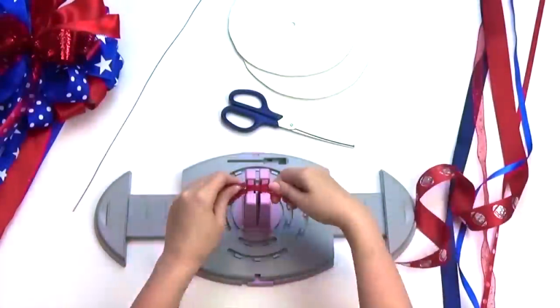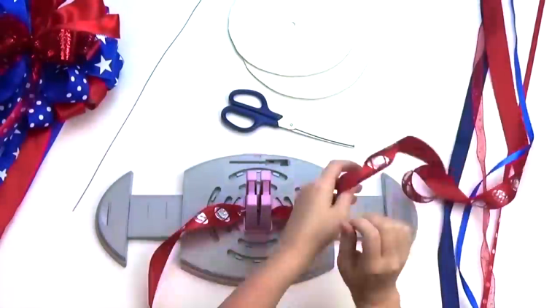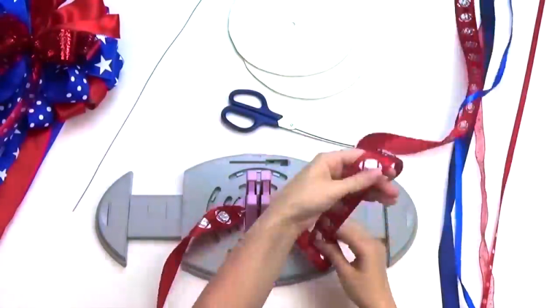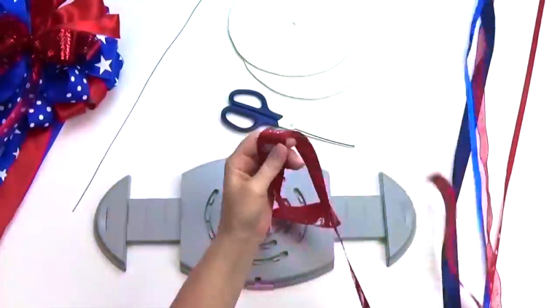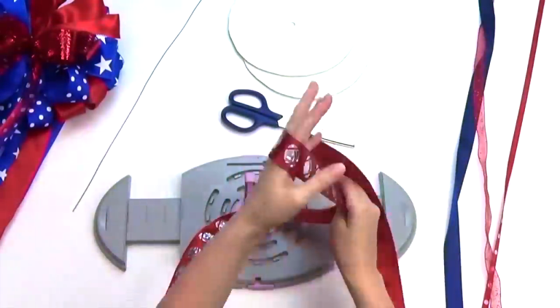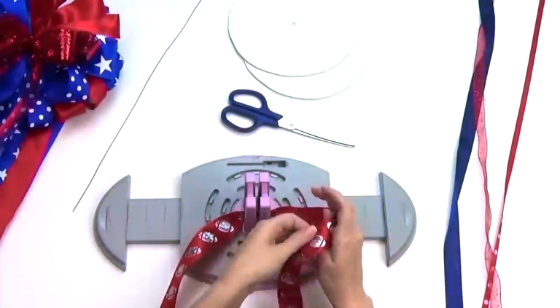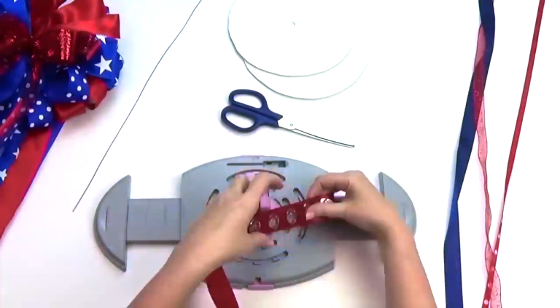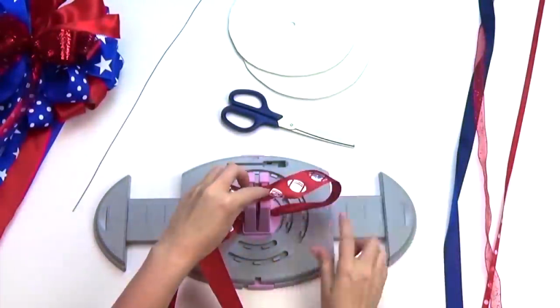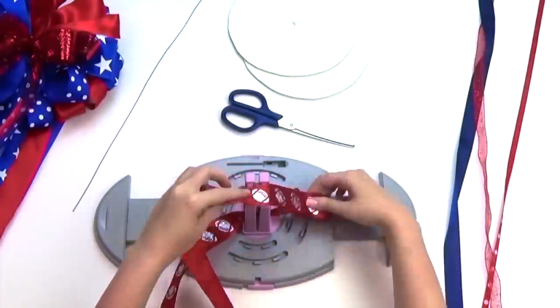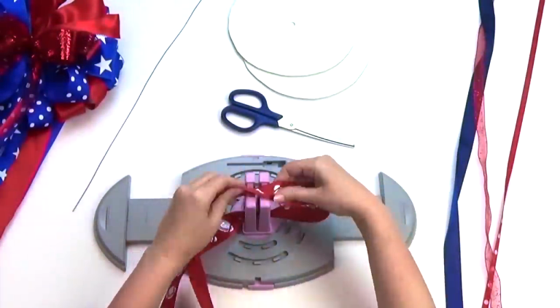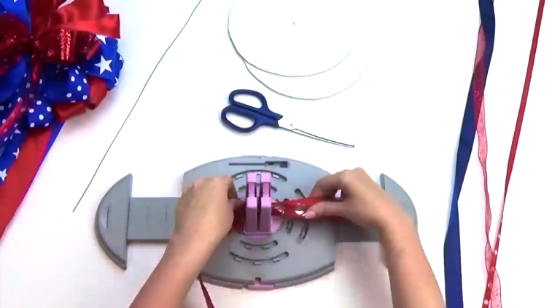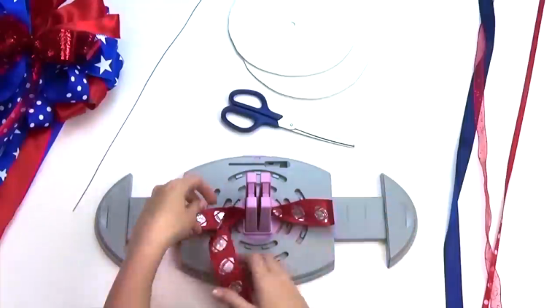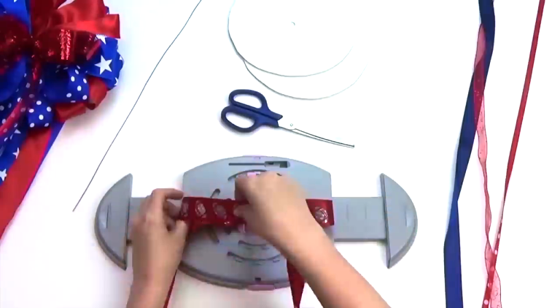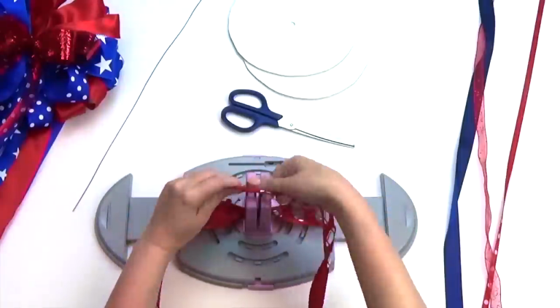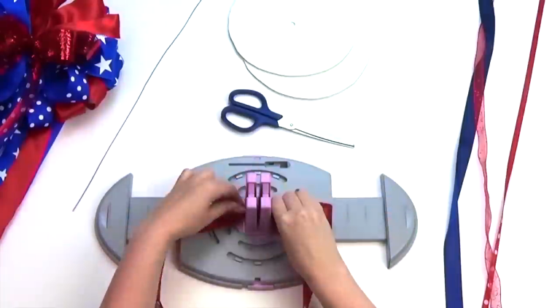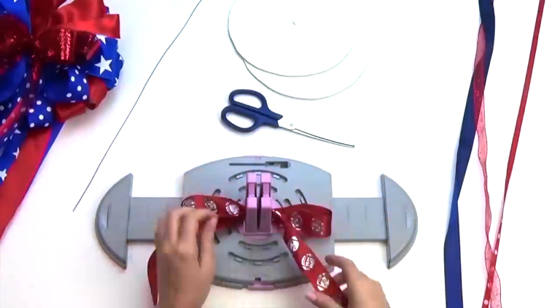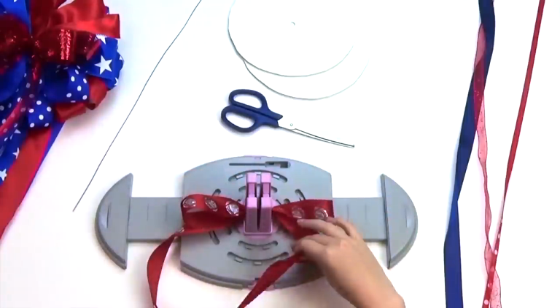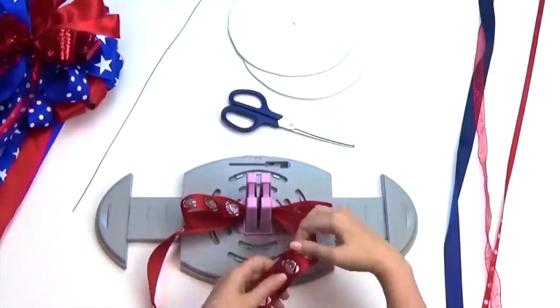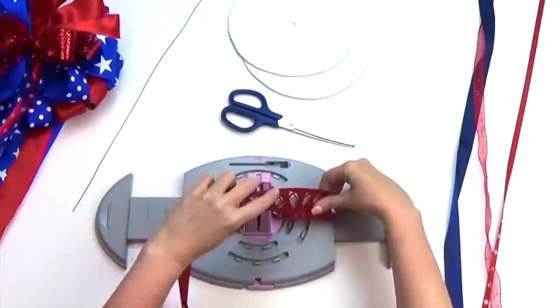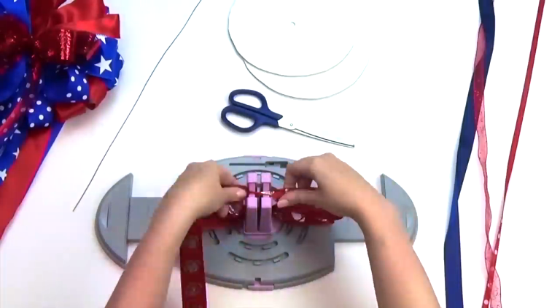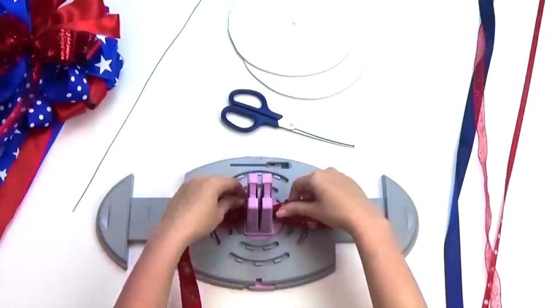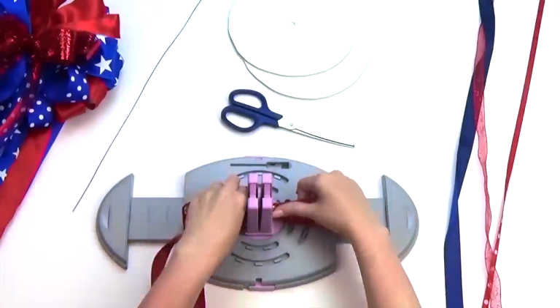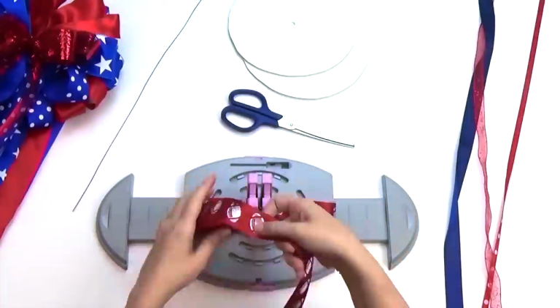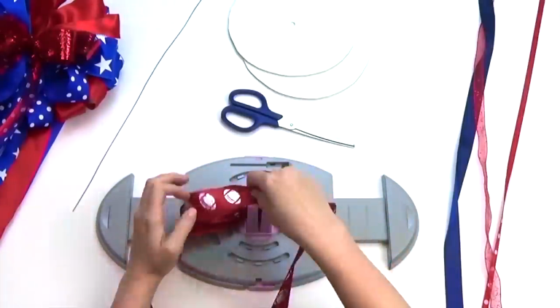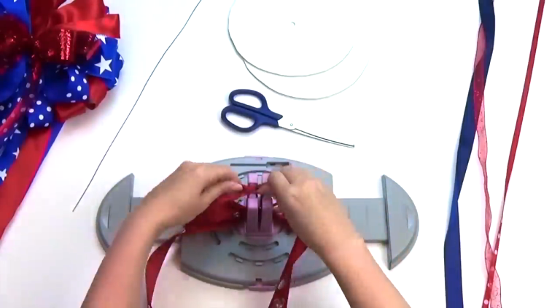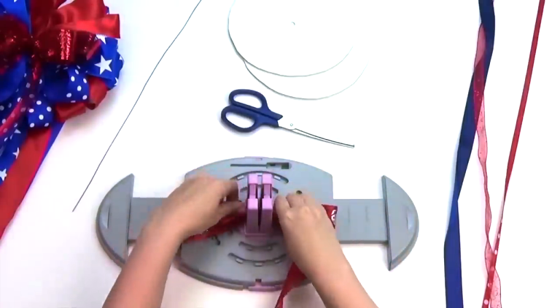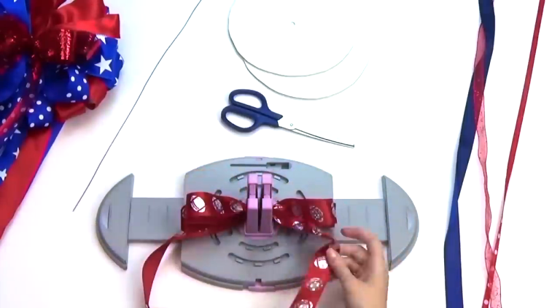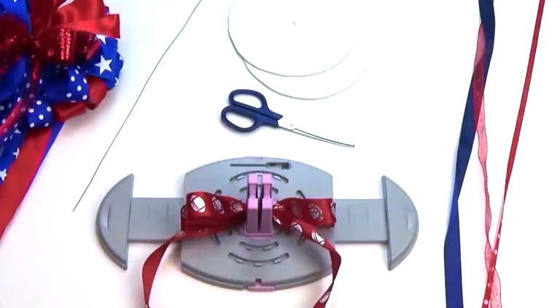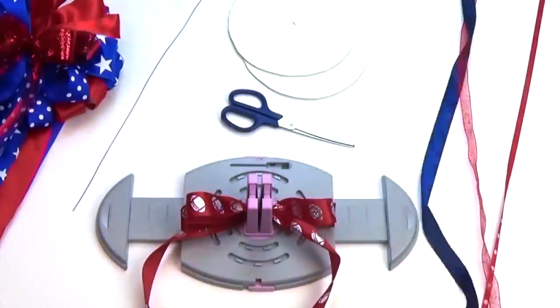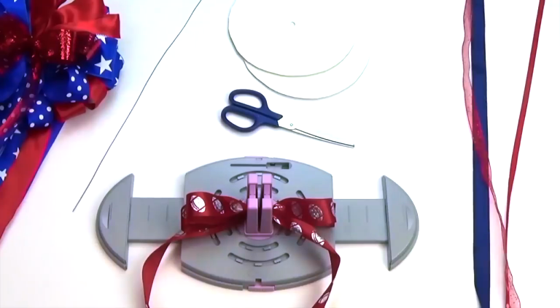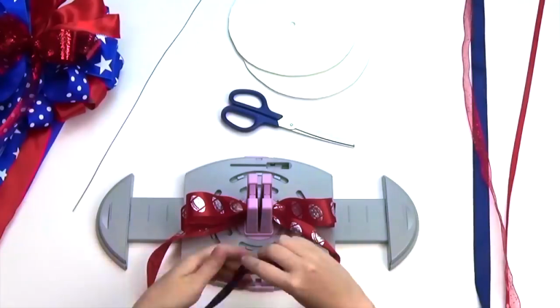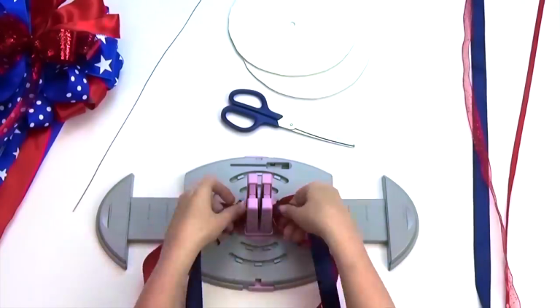For the third and top layer, create a bow in the same manner as you did for the previous two bows. We chose to do these loops at the four-inch mark and we also used six different ribbons here.